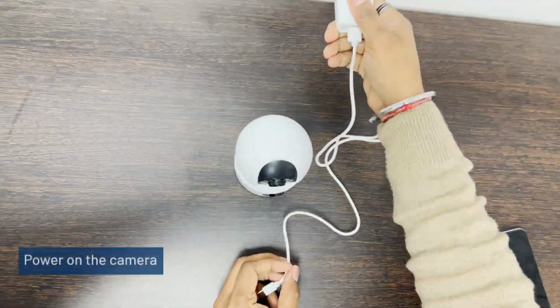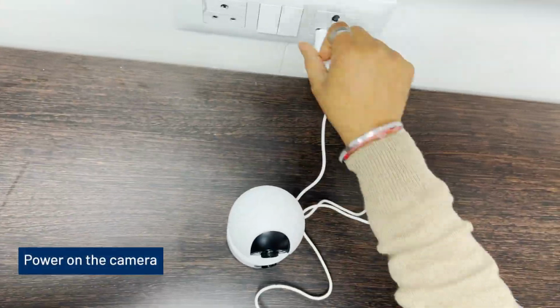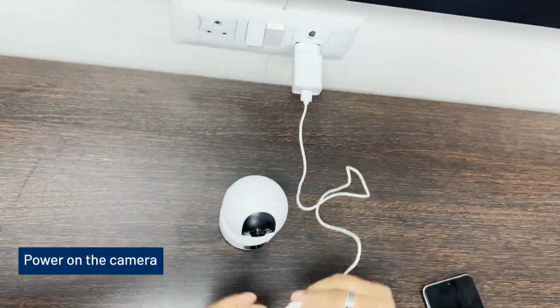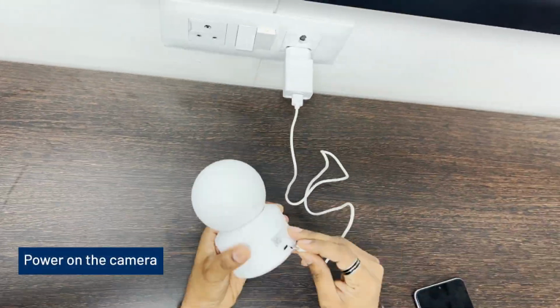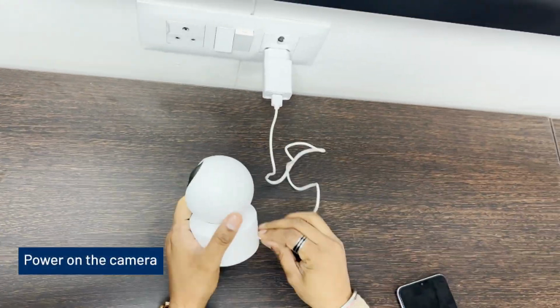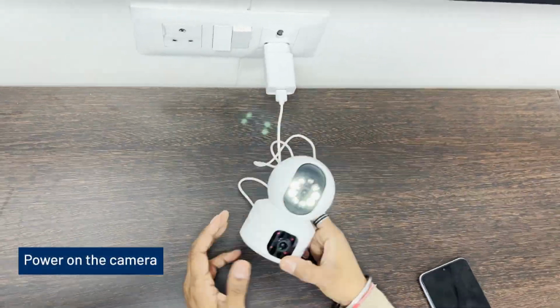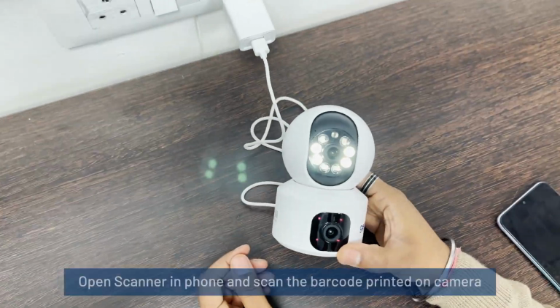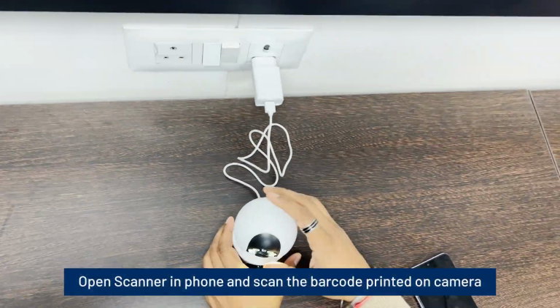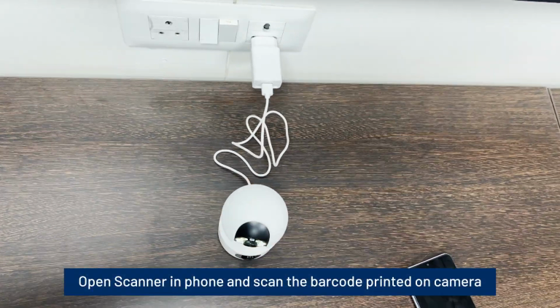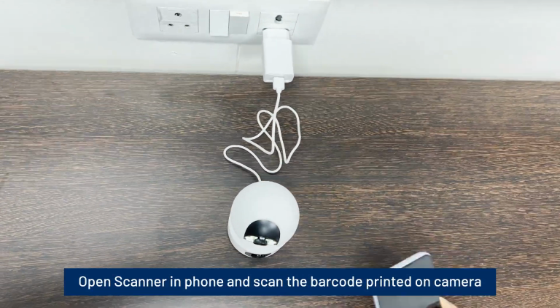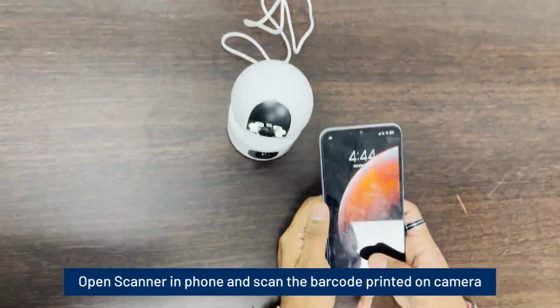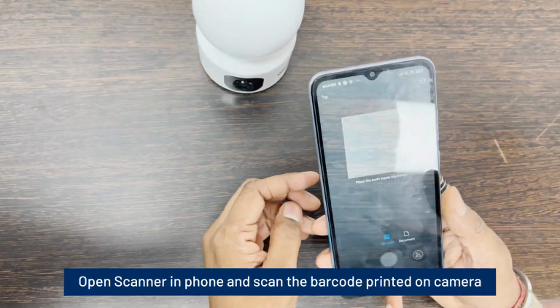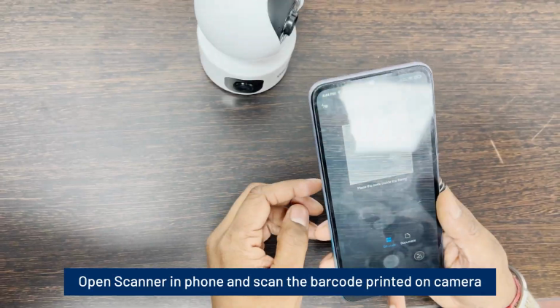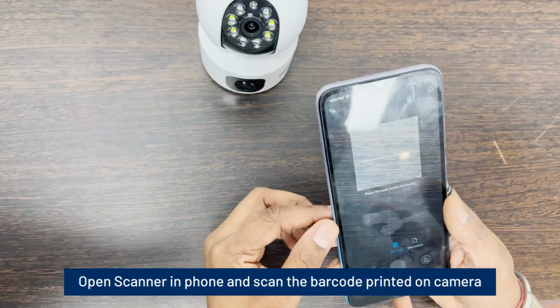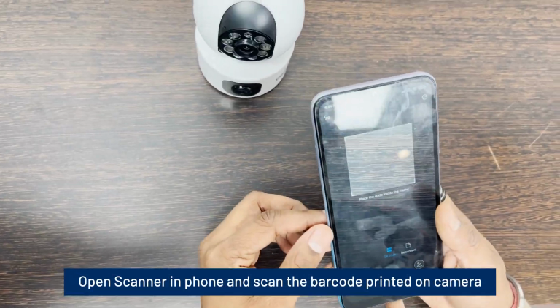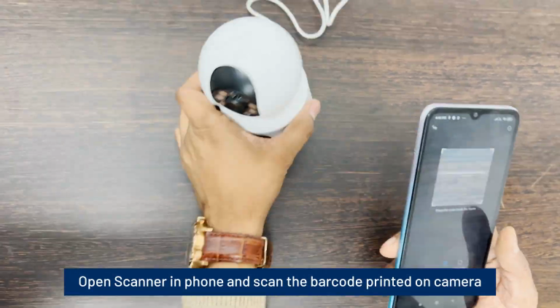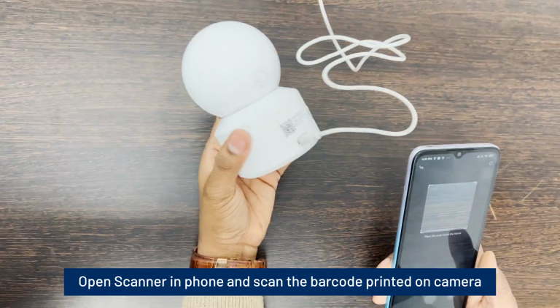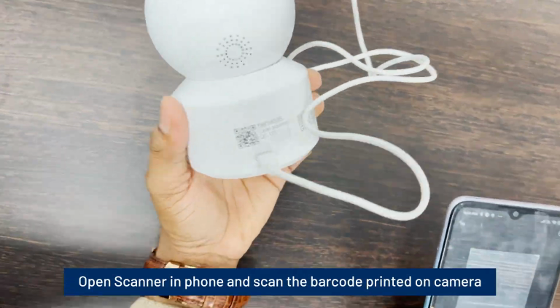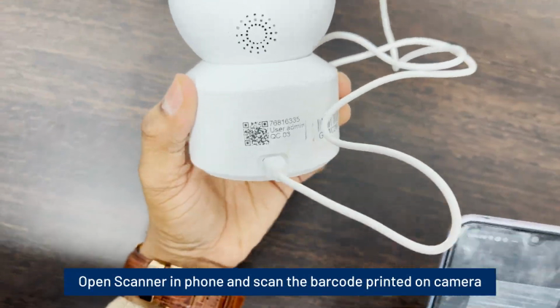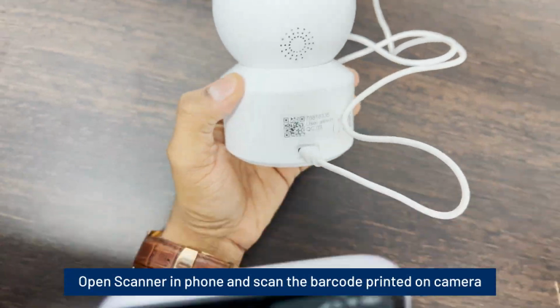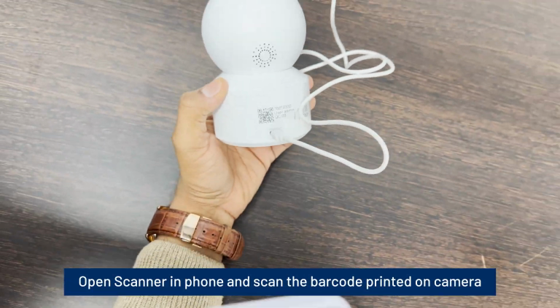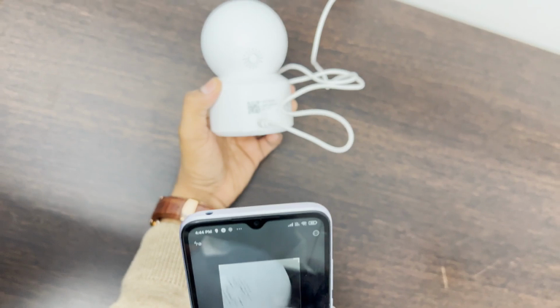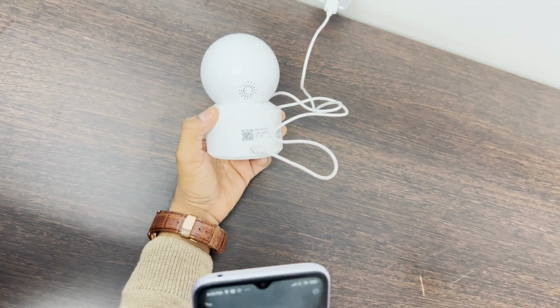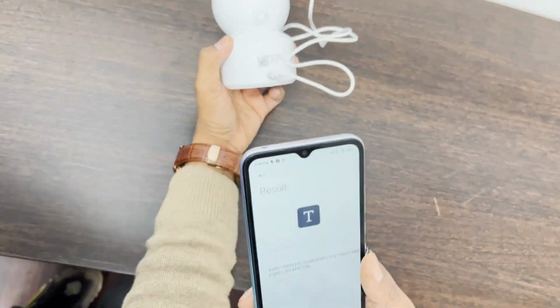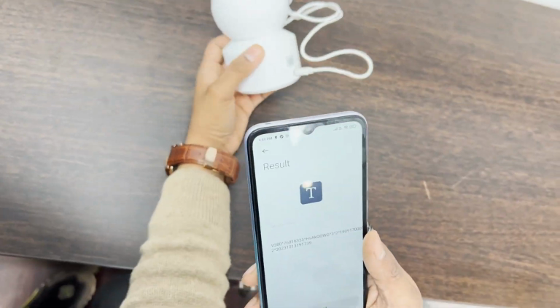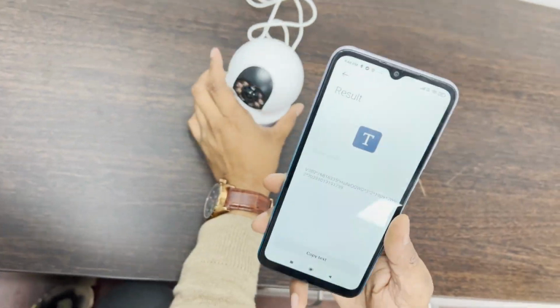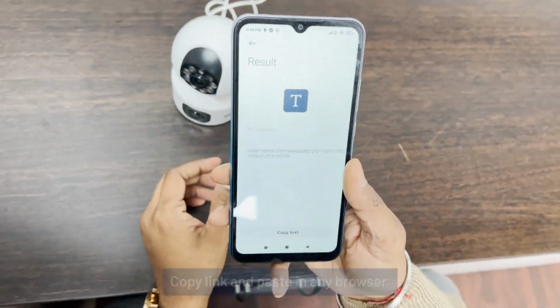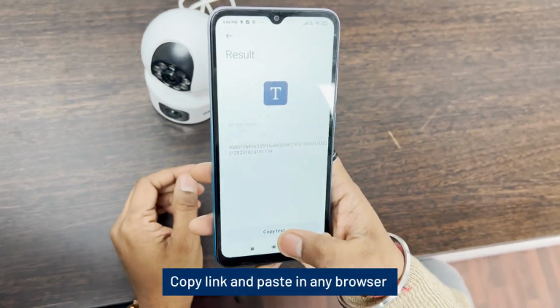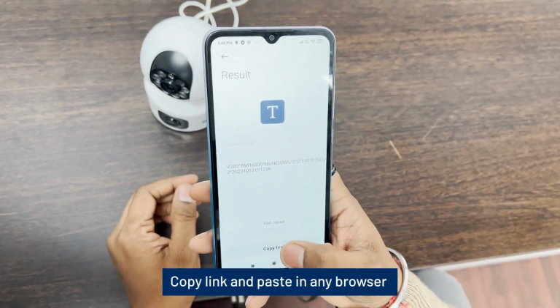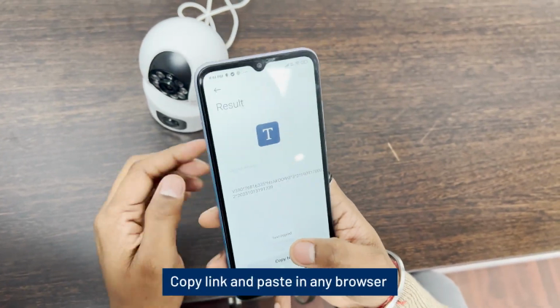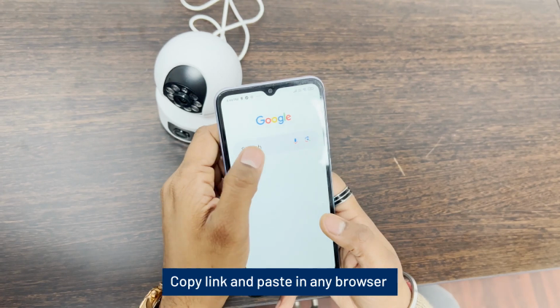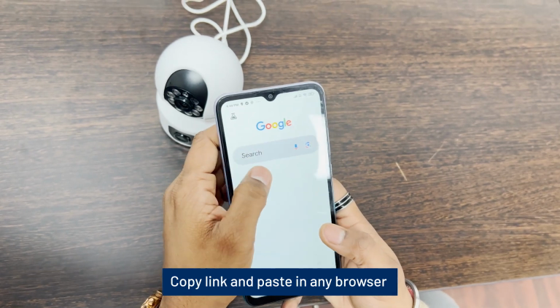Power on the camera. Open the scanner on your phone and scan the barcode printed on the camera. Copy the link and paste it in any browser.